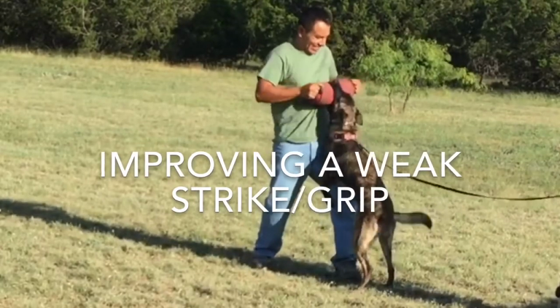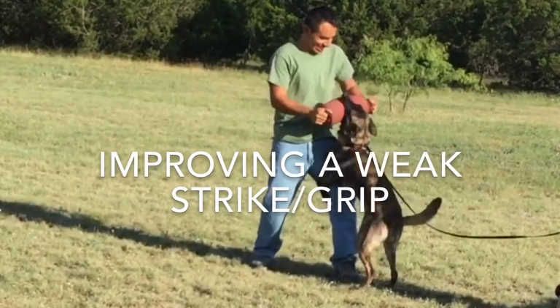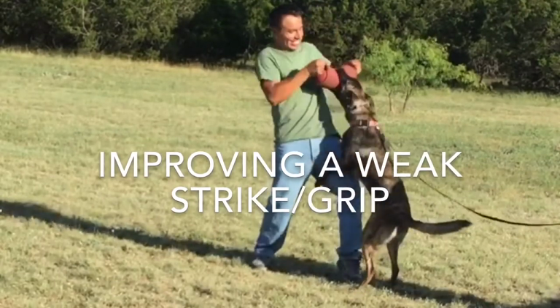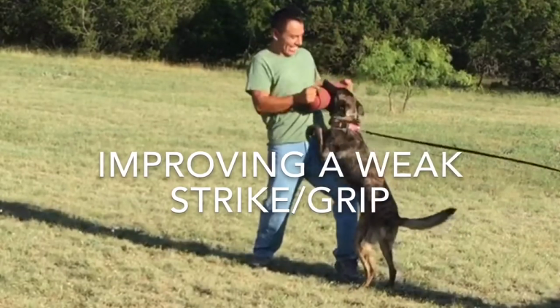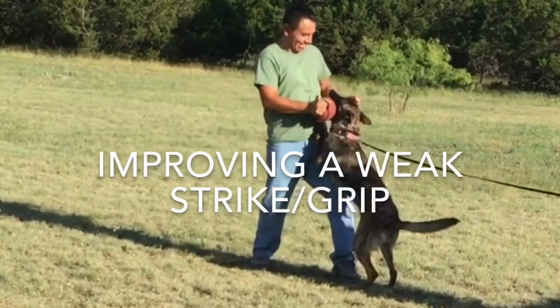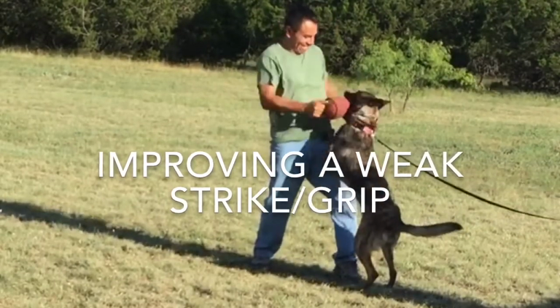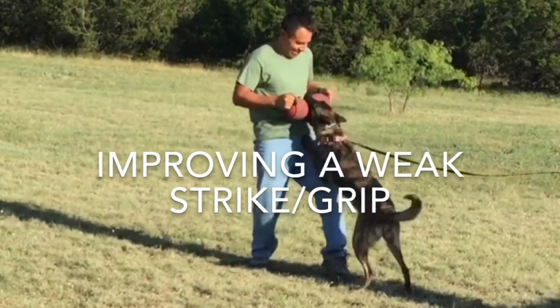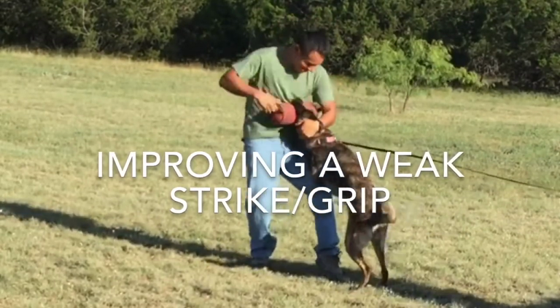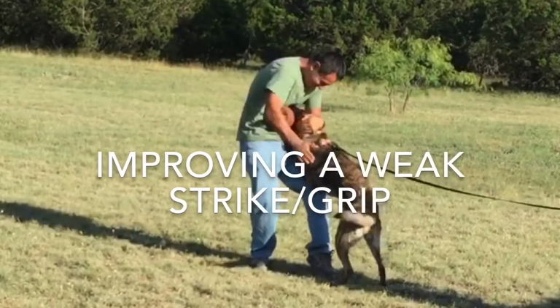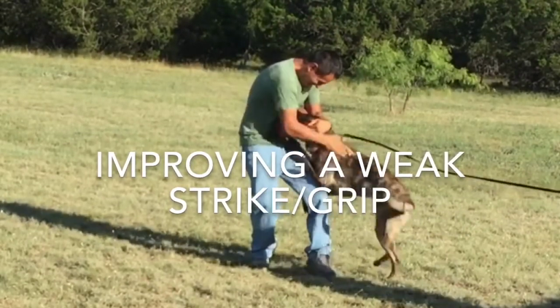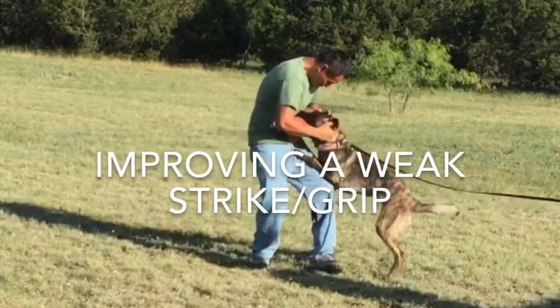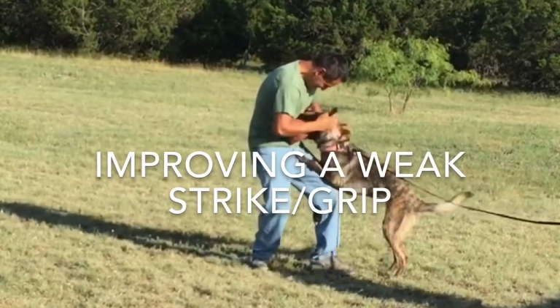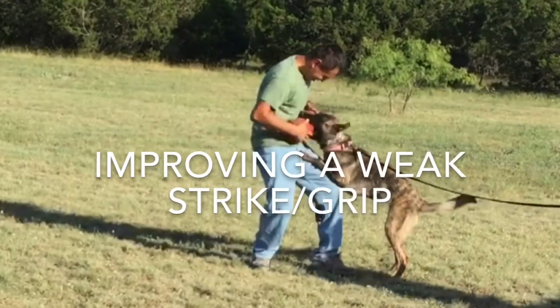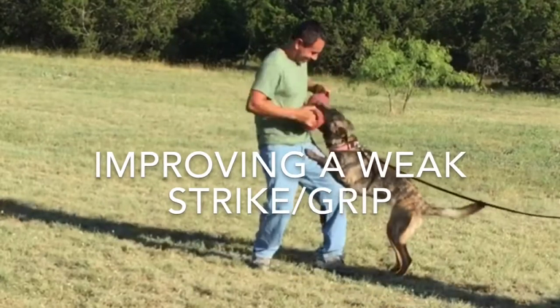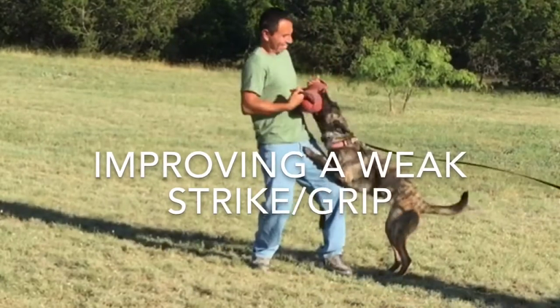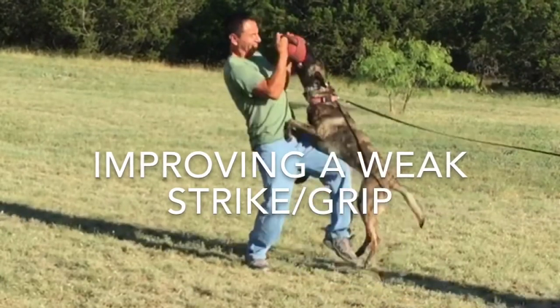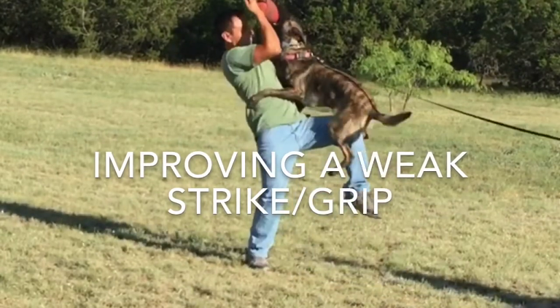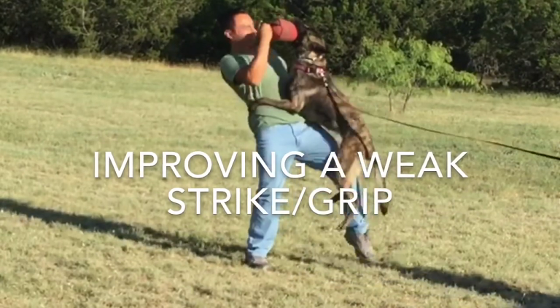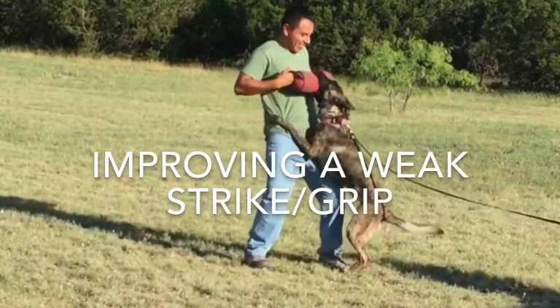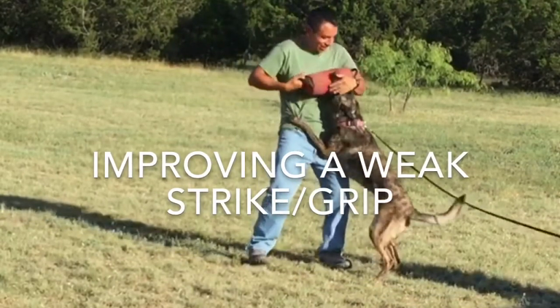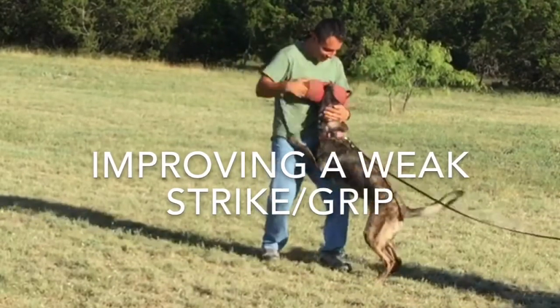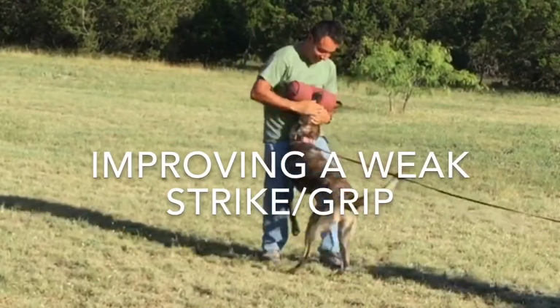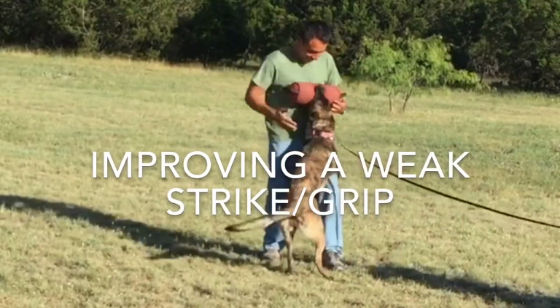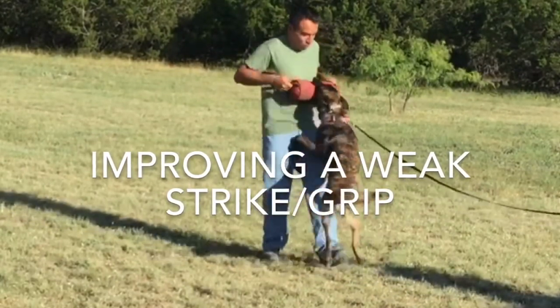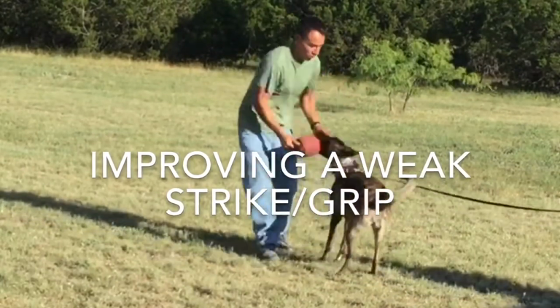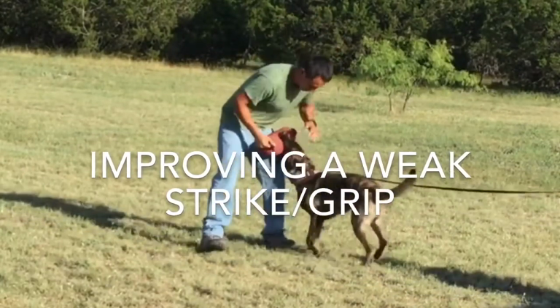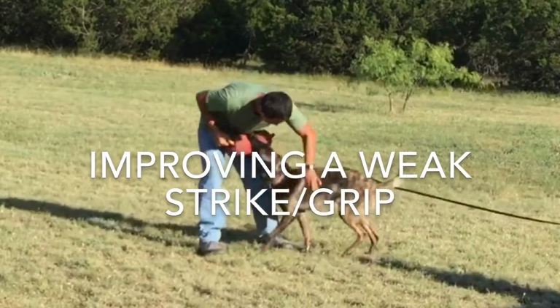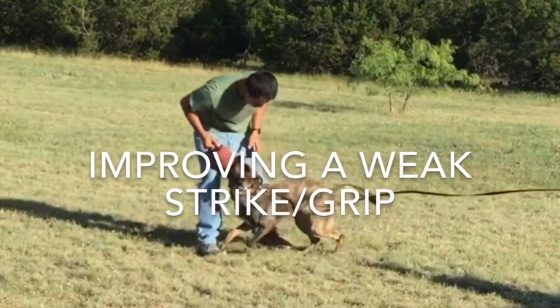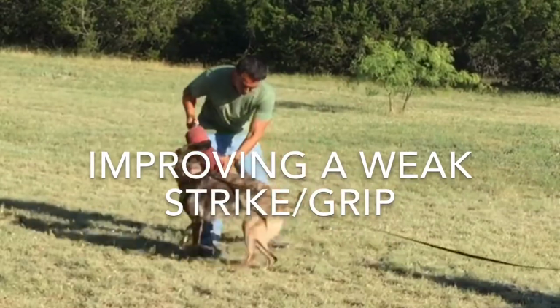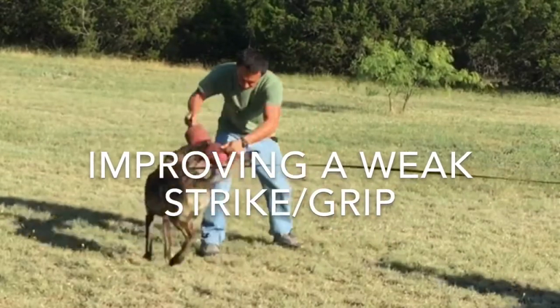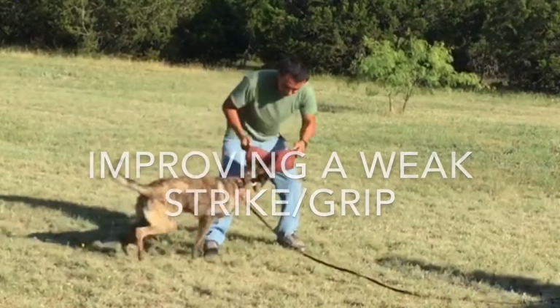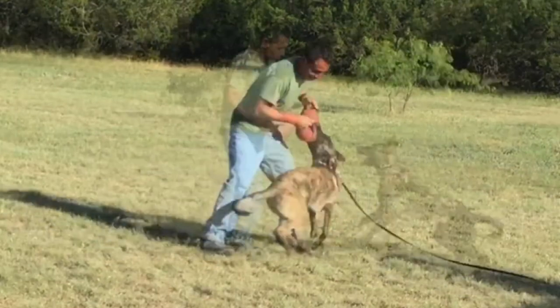All I used was just a technique. There are actually several different techniques to improve the grip and the strike — this technique is just one of them.